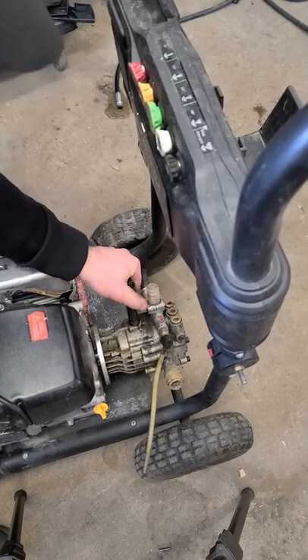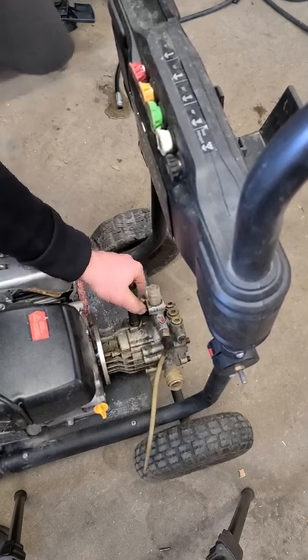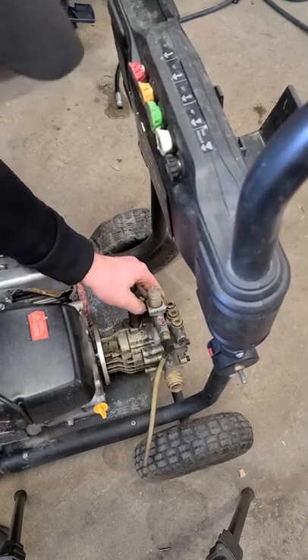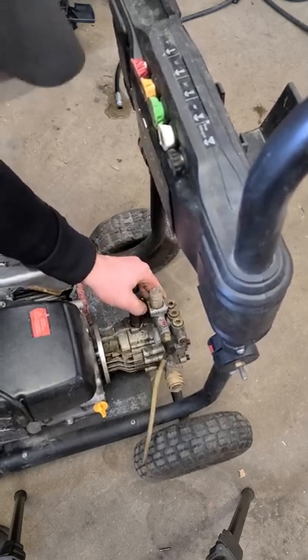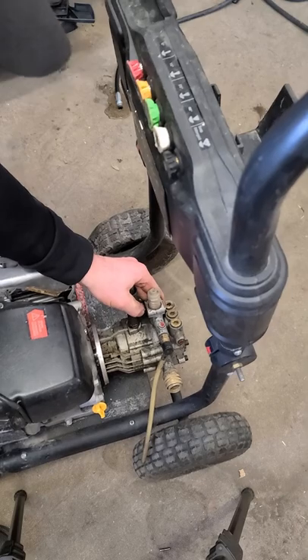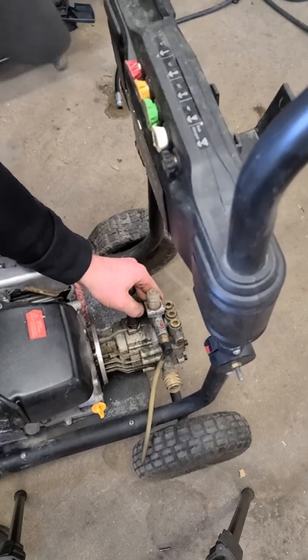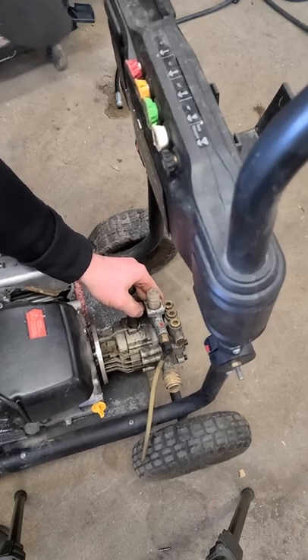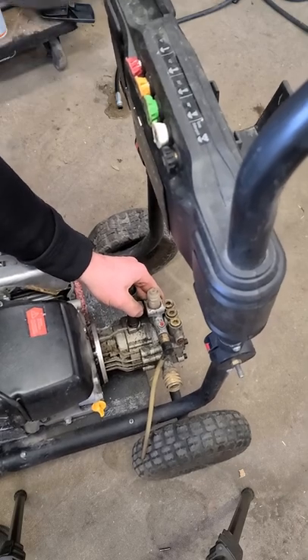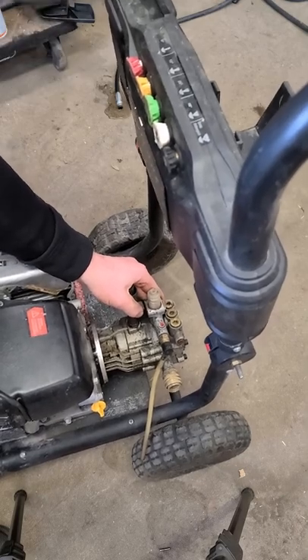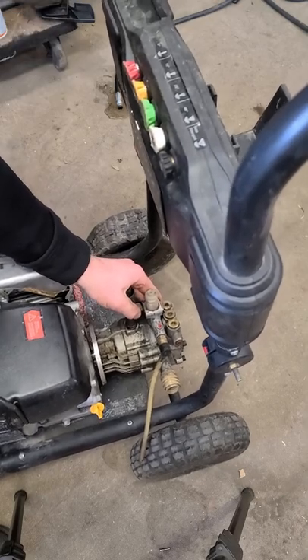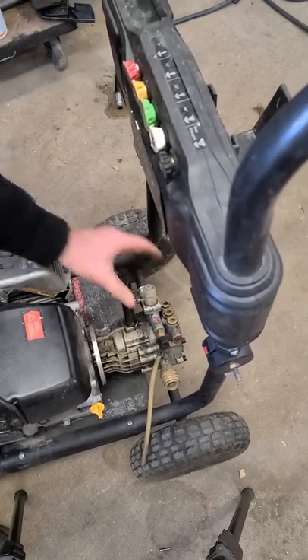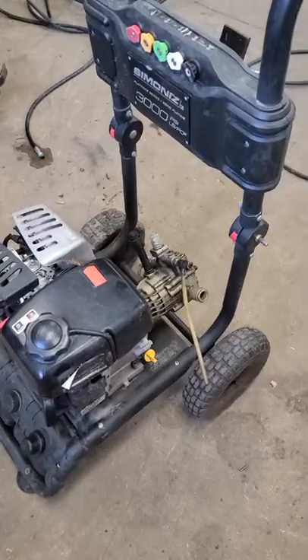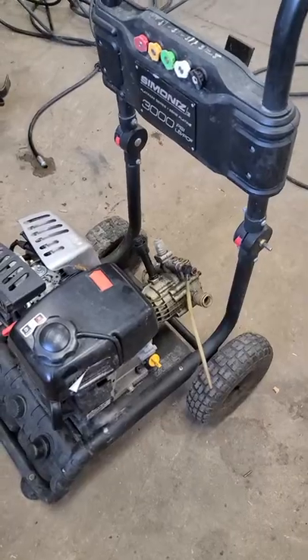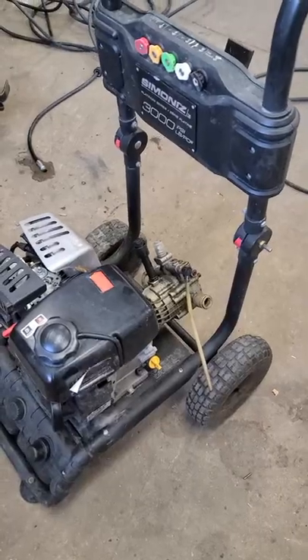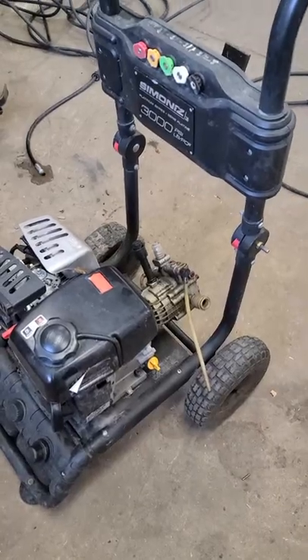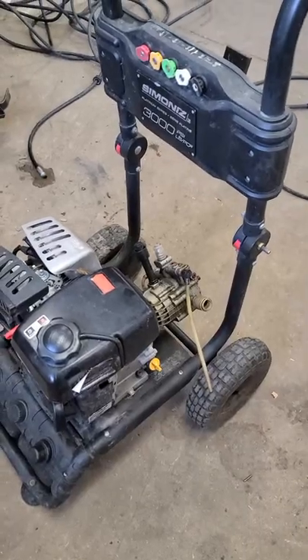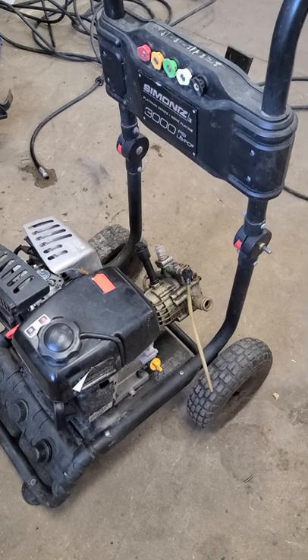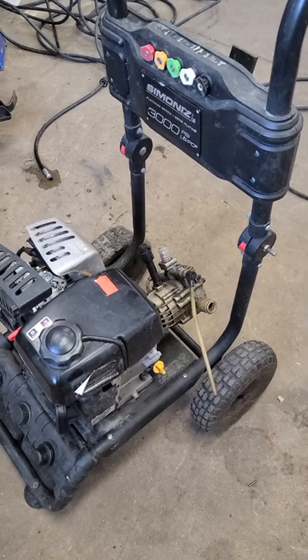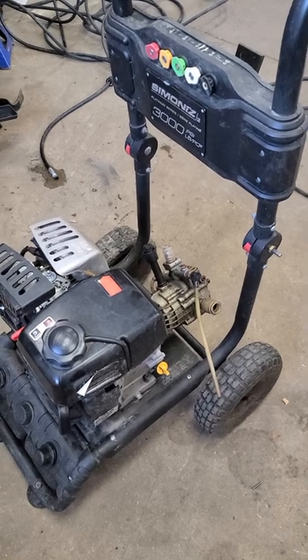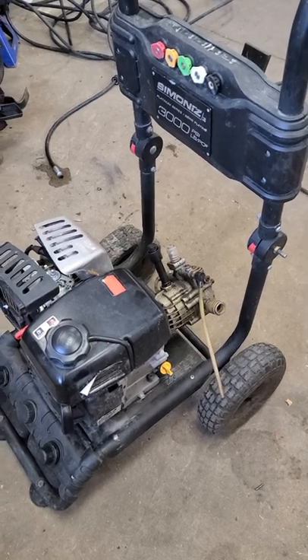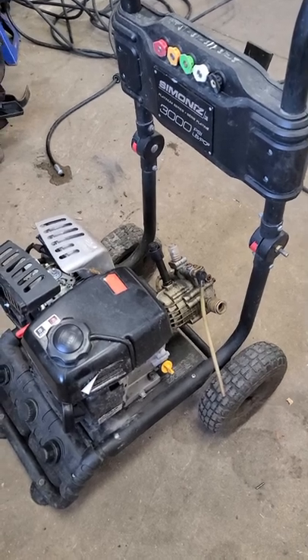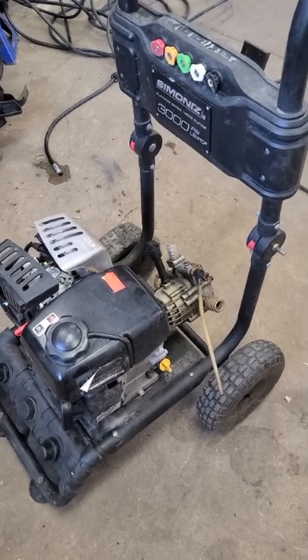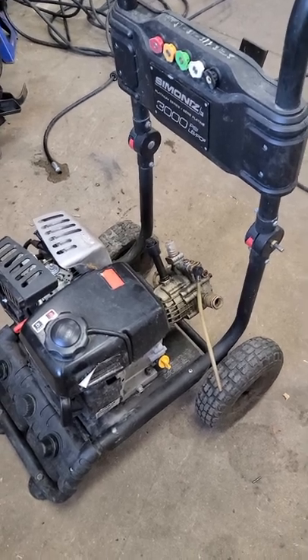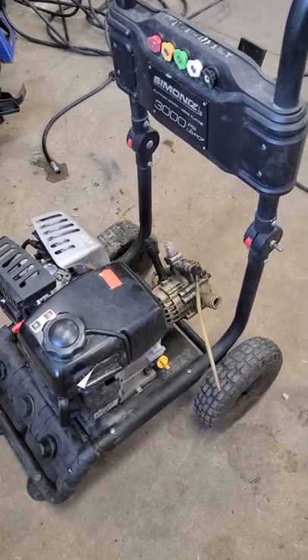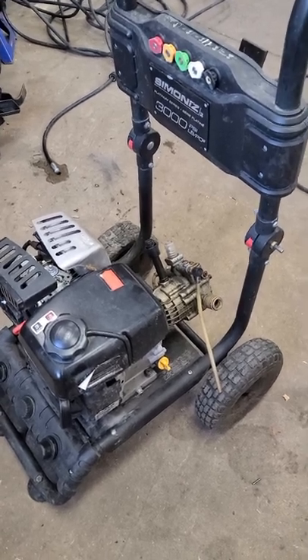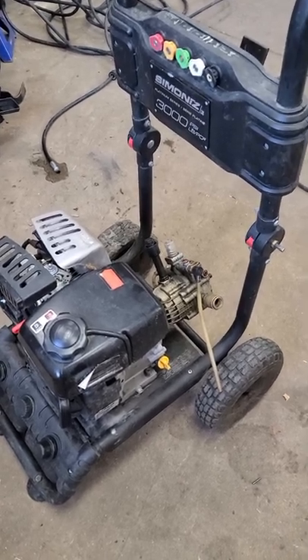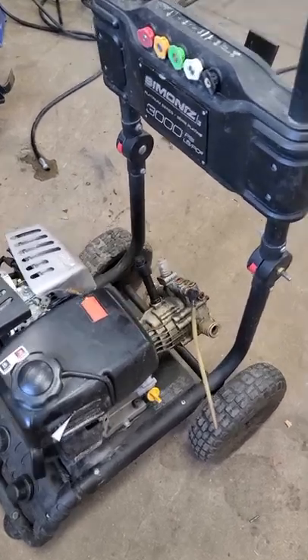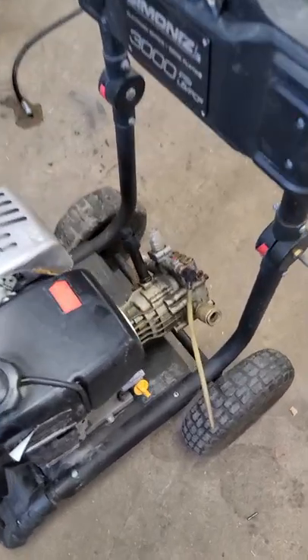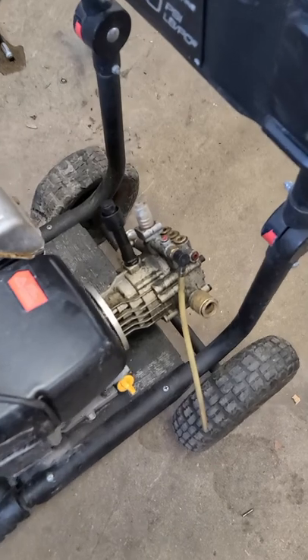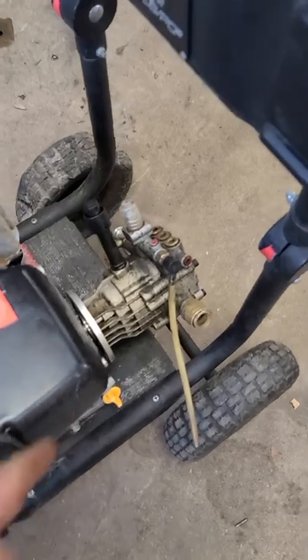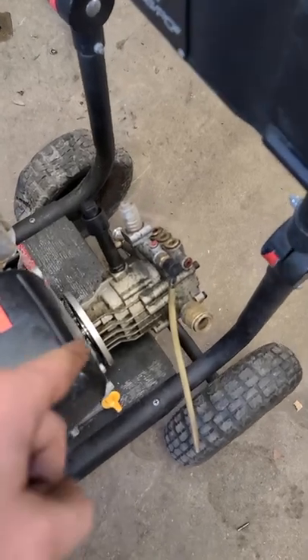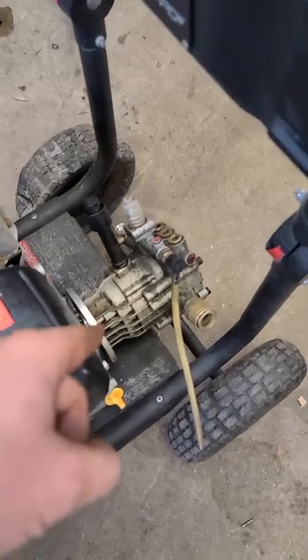If I actually try to hold the pump, the engine is completely seized. So you might be wondering what's the solution to repair this pressure washer. Well, because everything is so throwaway nowadays, the recommendation is to replace the pump.